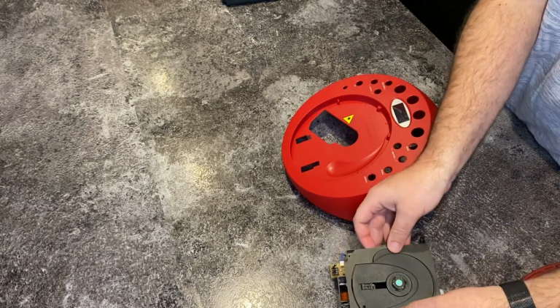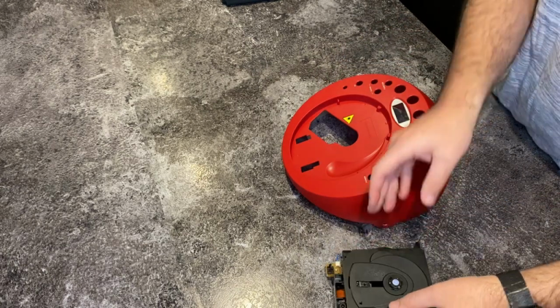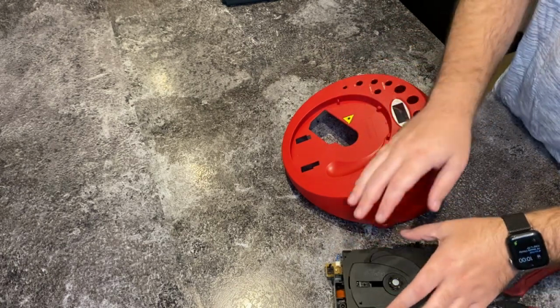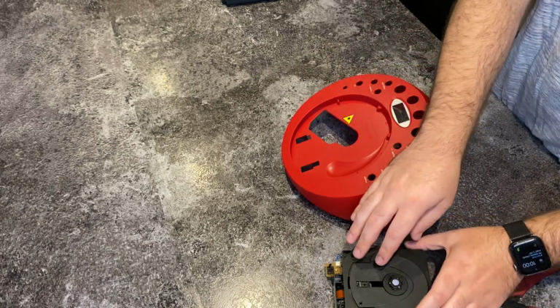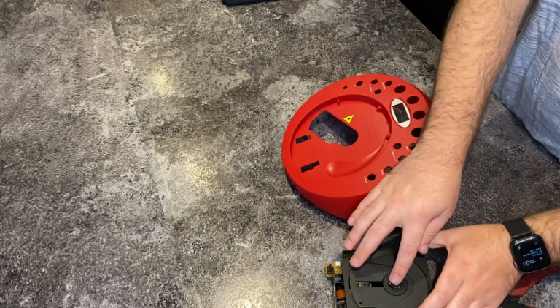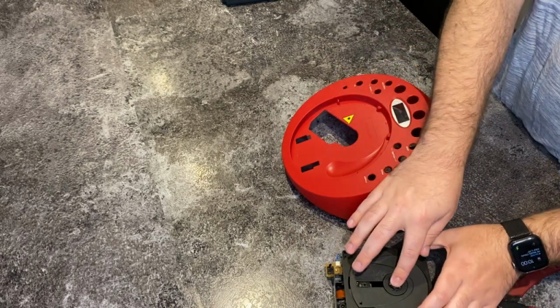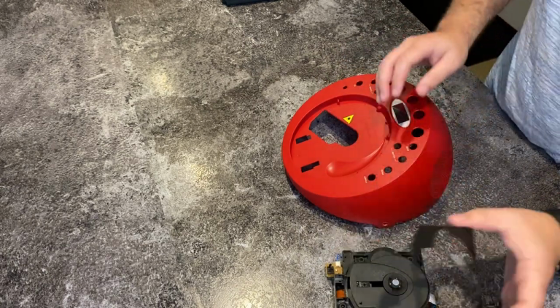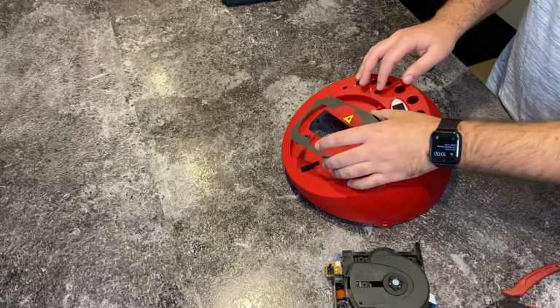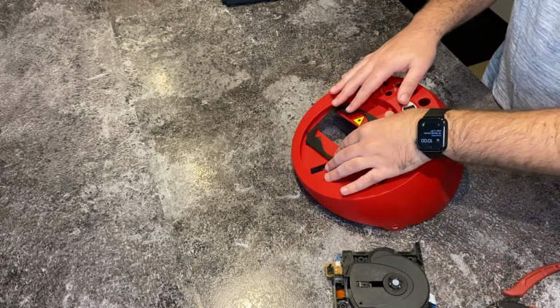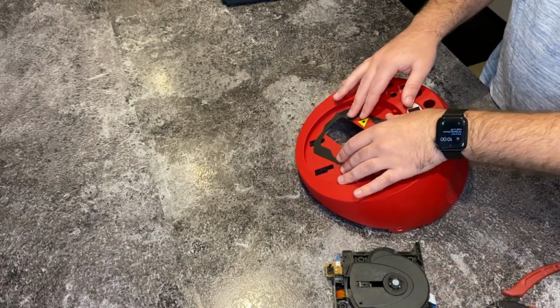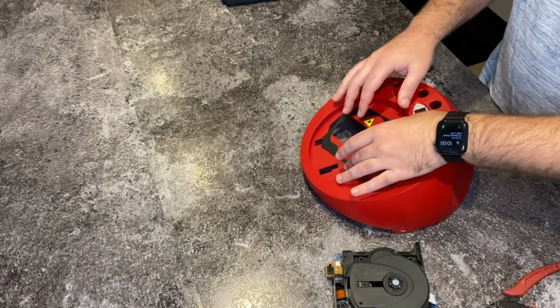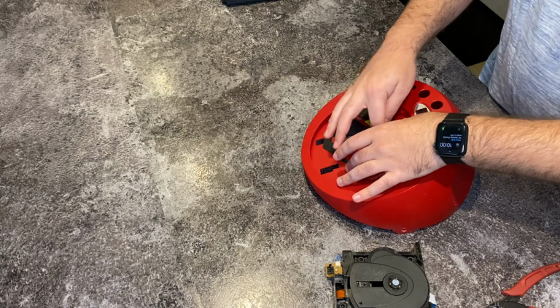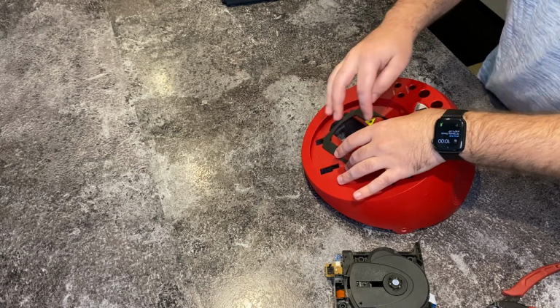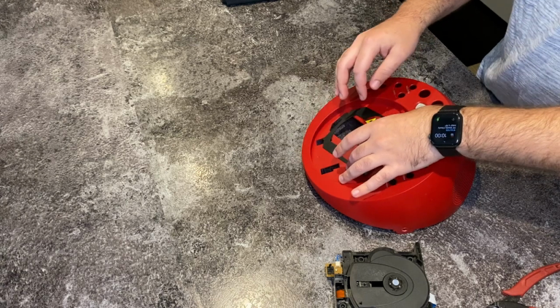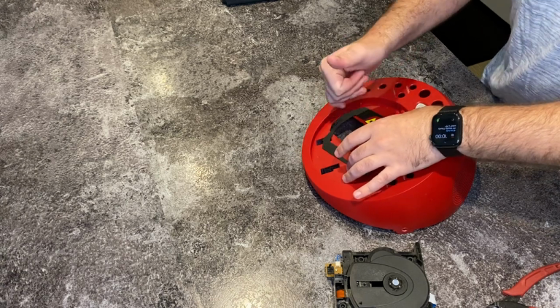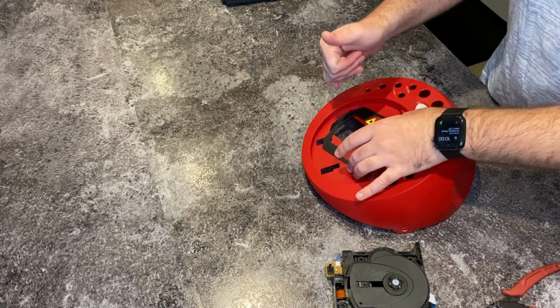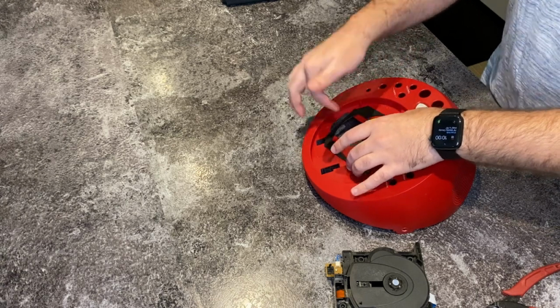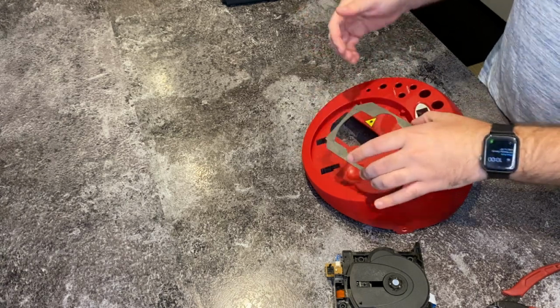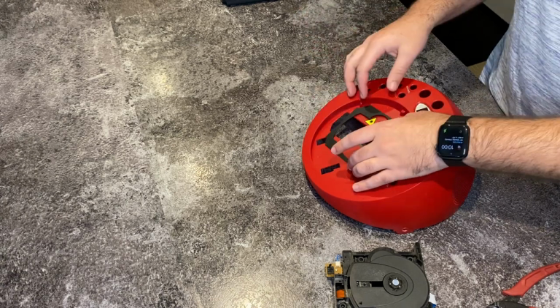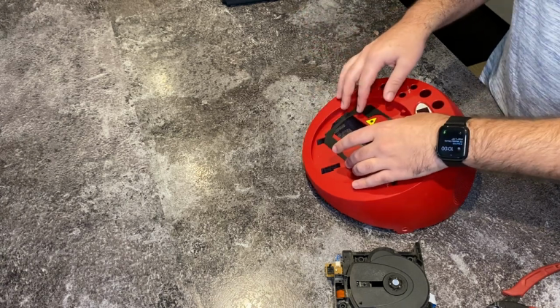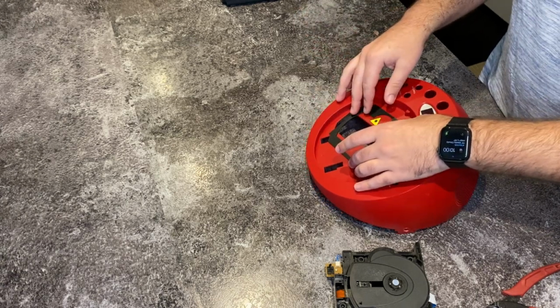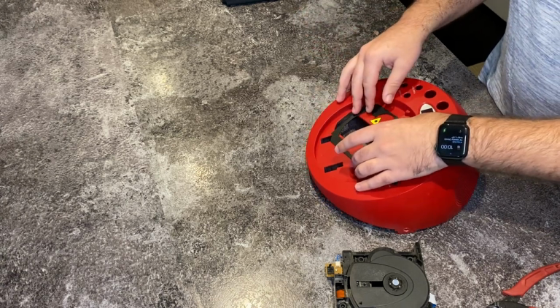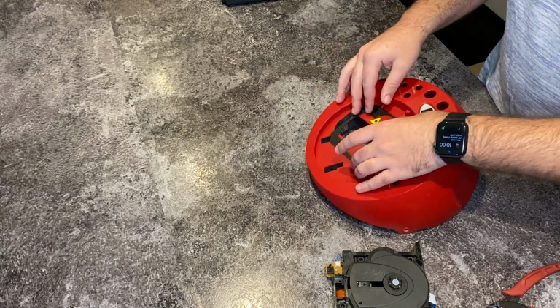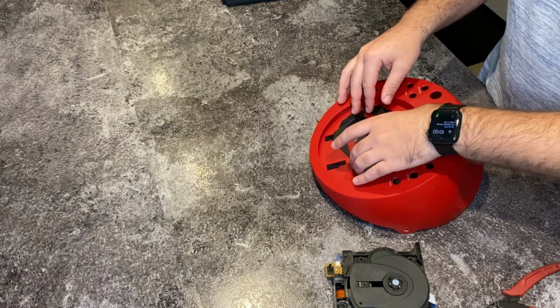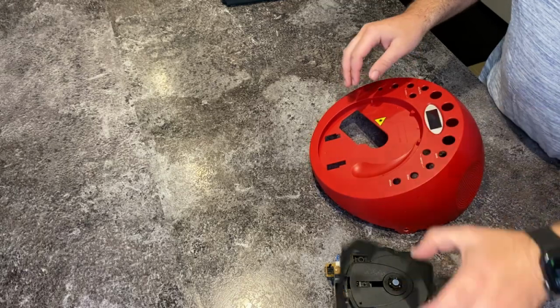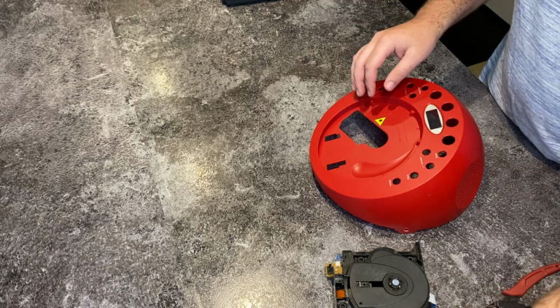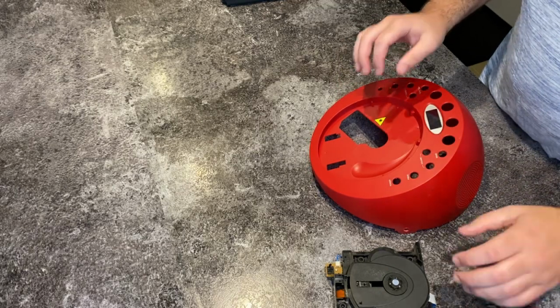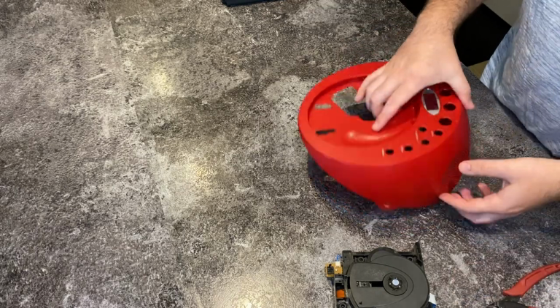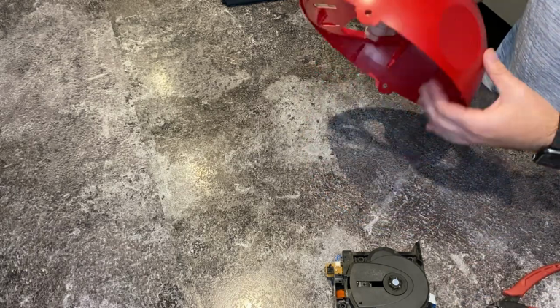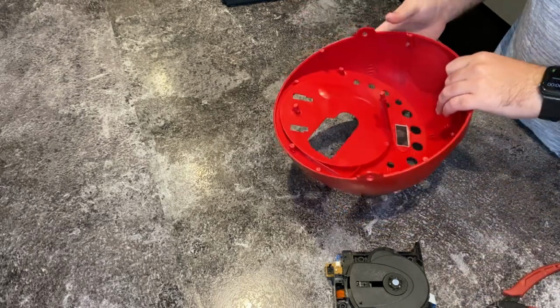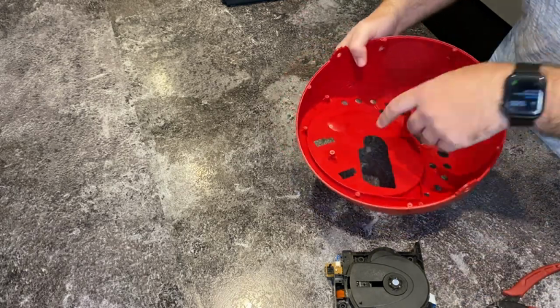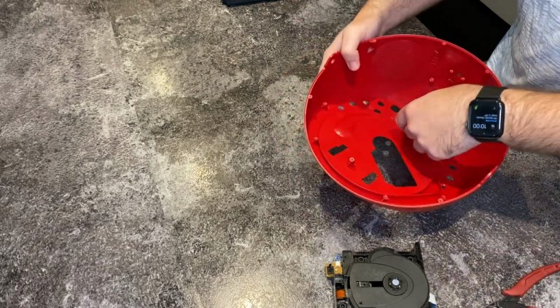My plan is, once we manage to figure out how to center this, I'm going to tape this down and we can cut around it. We'll have our cutout and then we can fill in any holes that are needed. So to start, let's take out the center post.